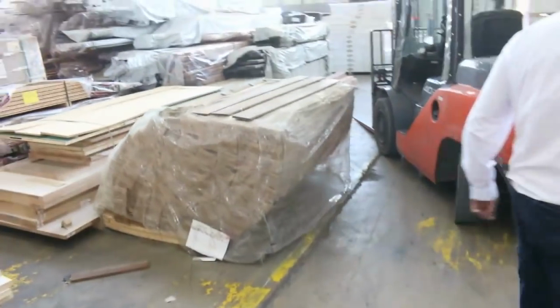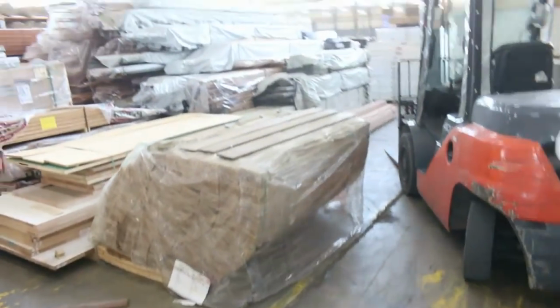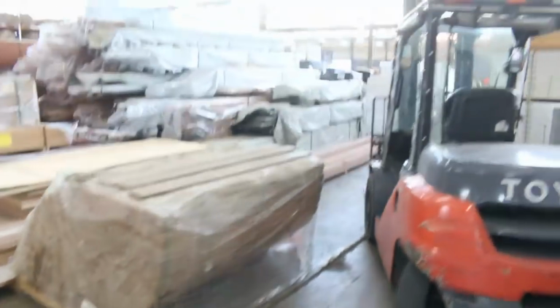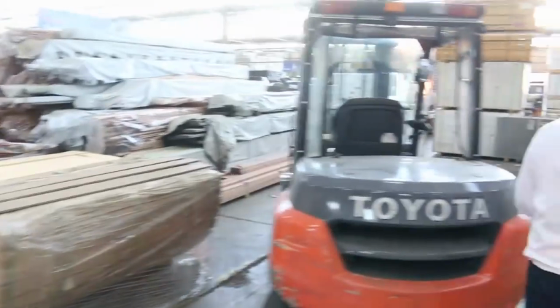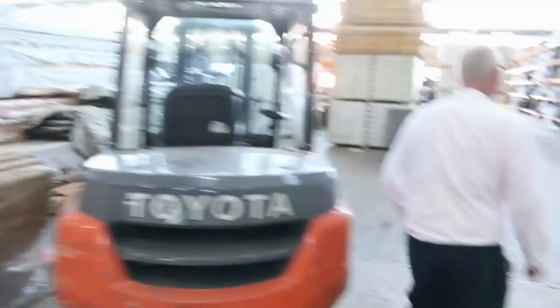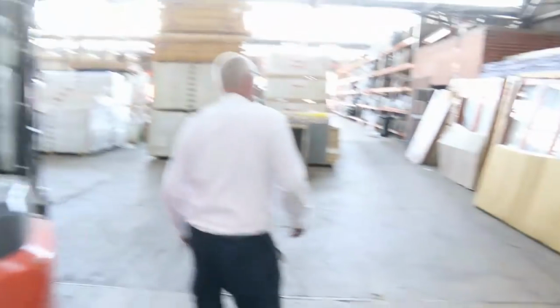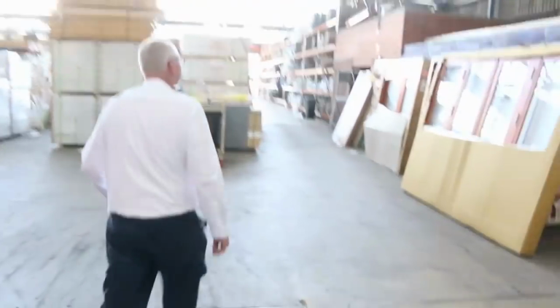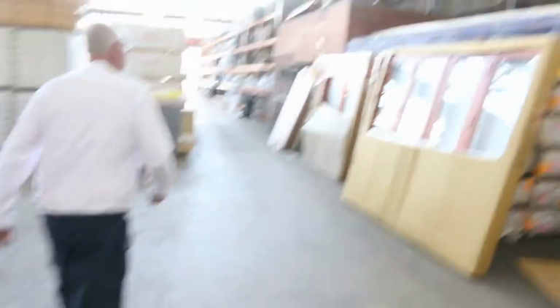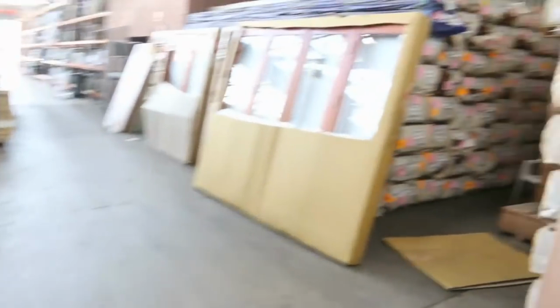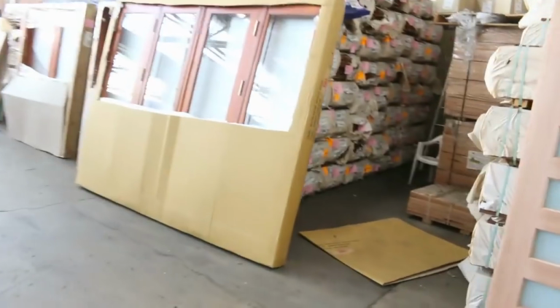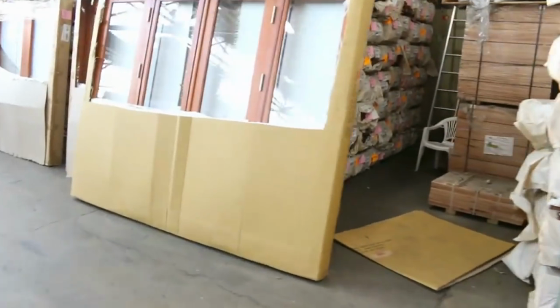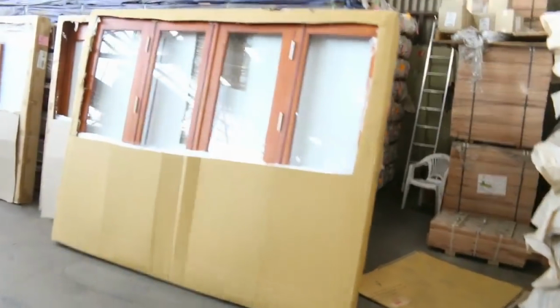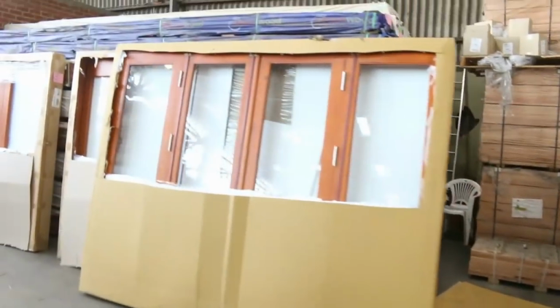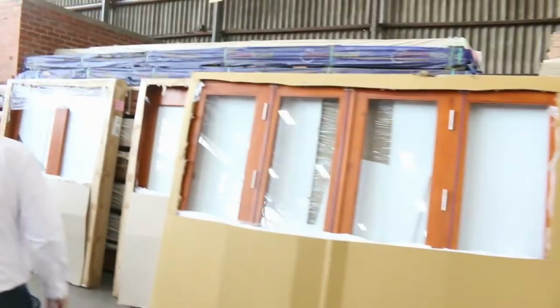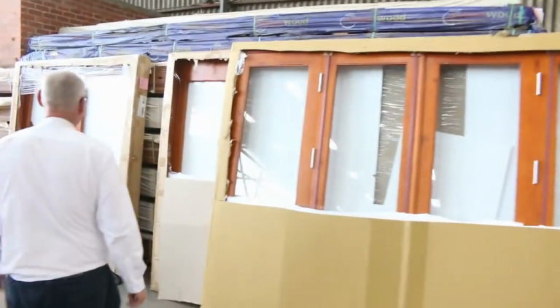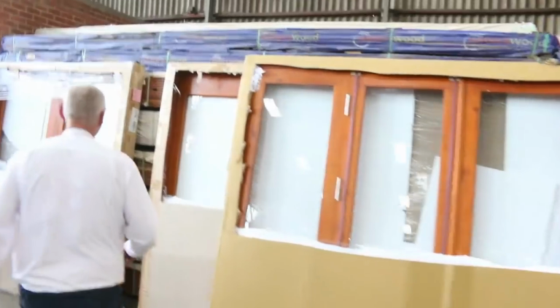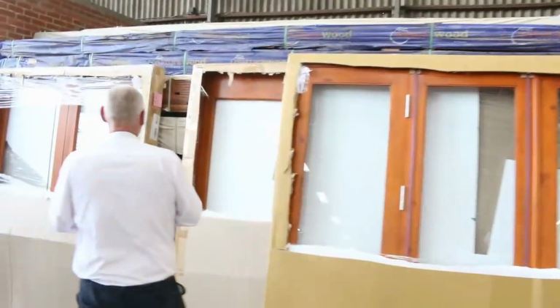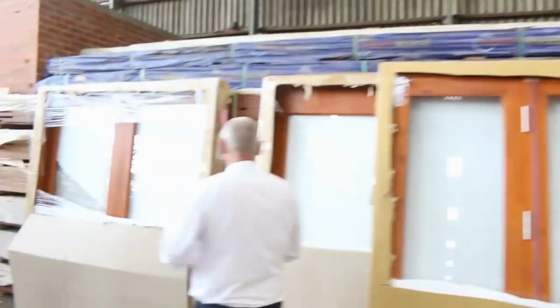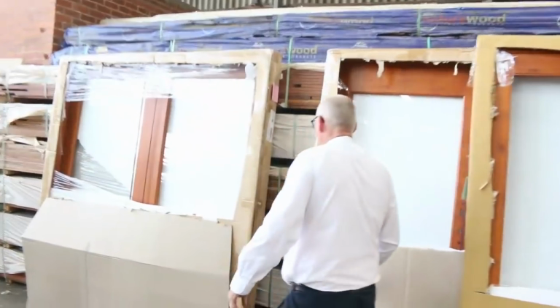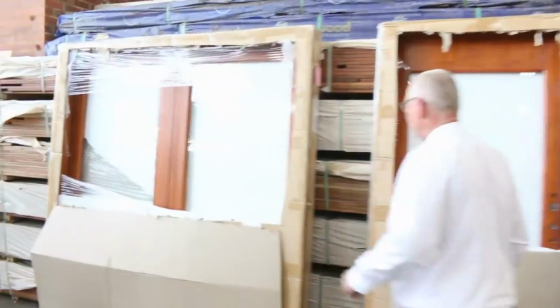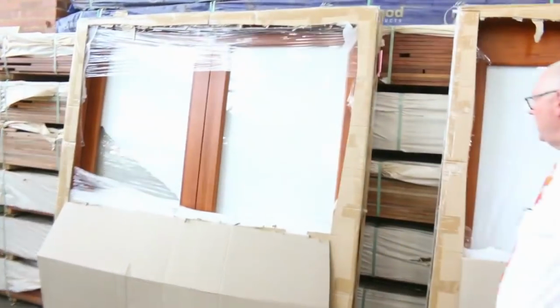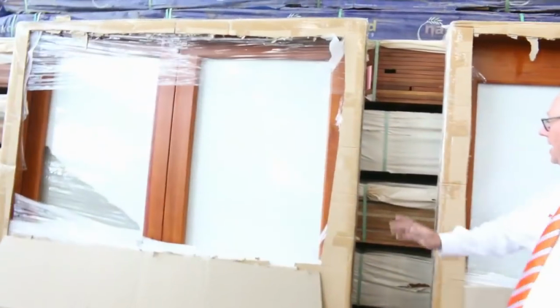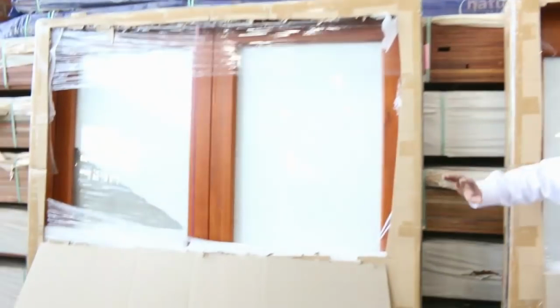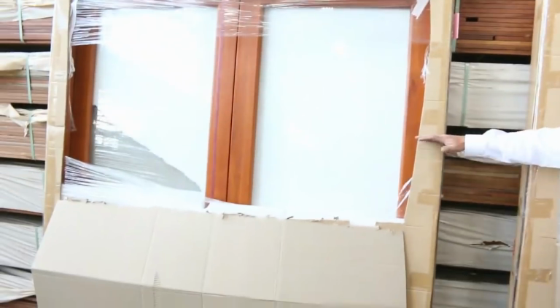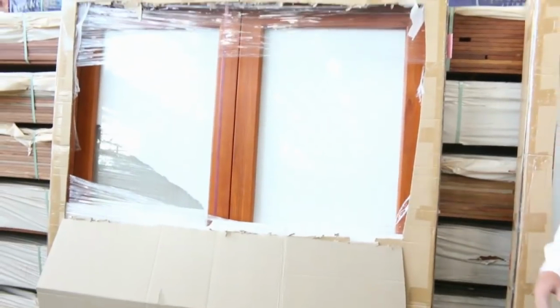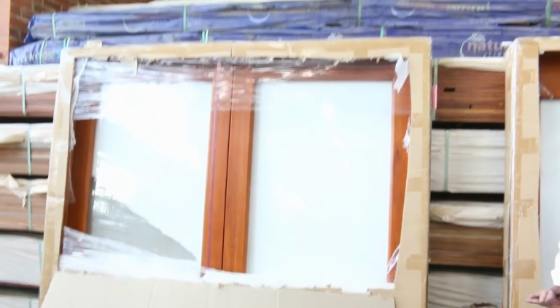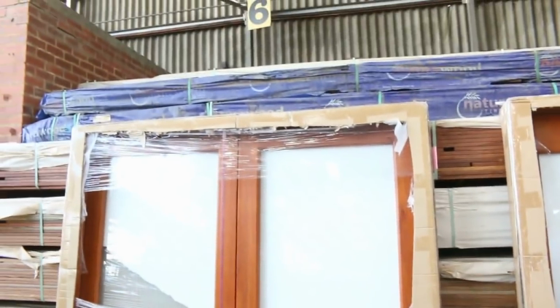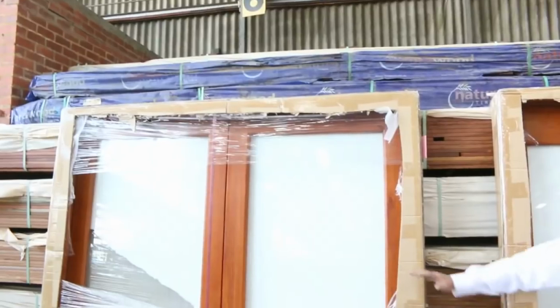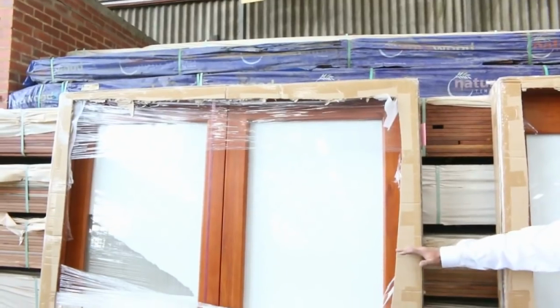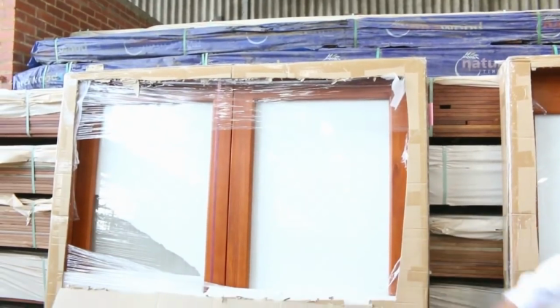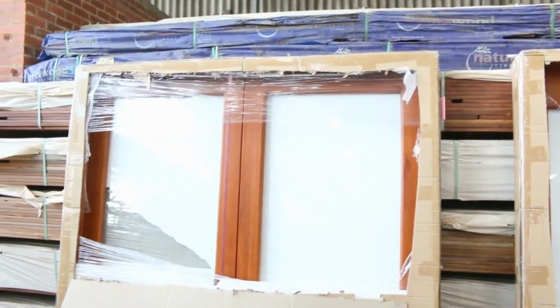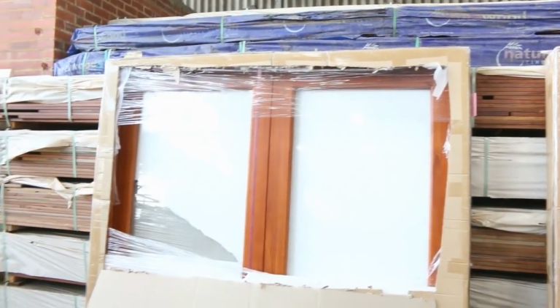Making our way down here — a nice door unit, lot 418. A nice-looking 2100 by 1800 wide, brand new timber French door unit. Really good-looking unit there.